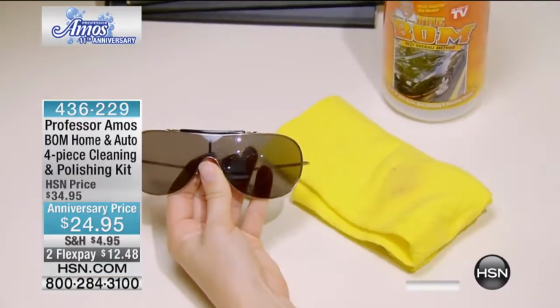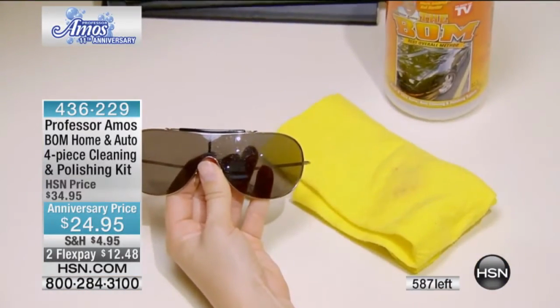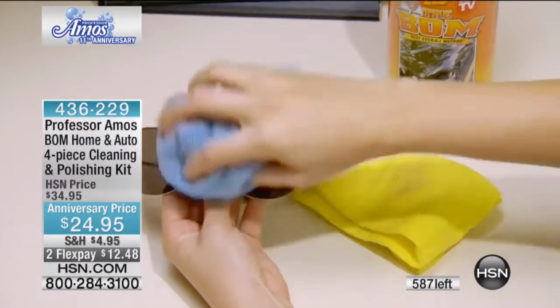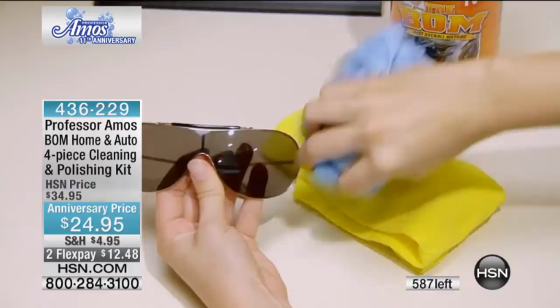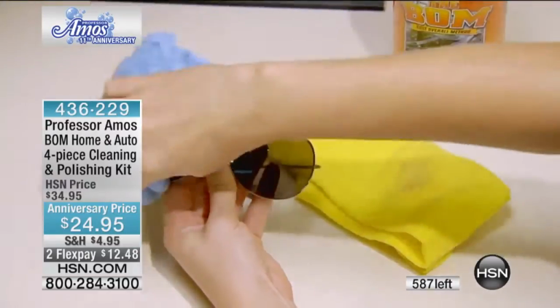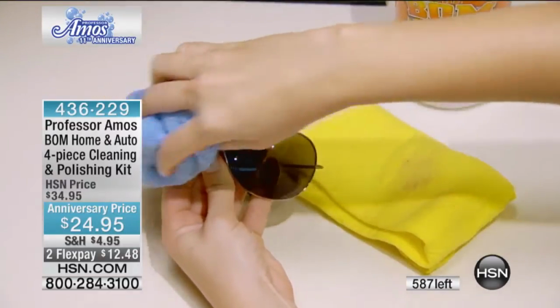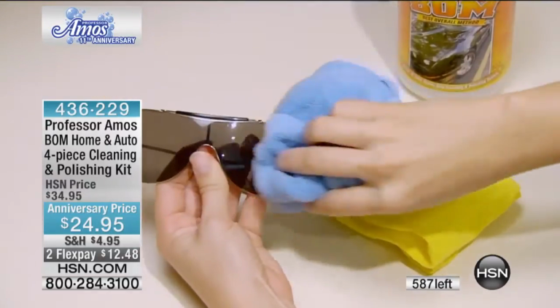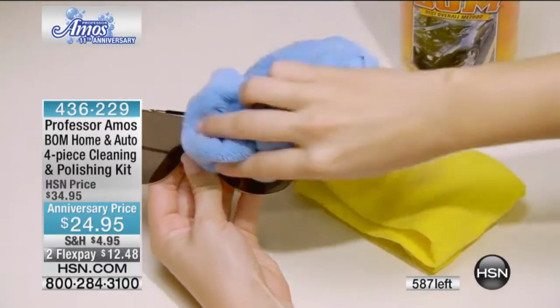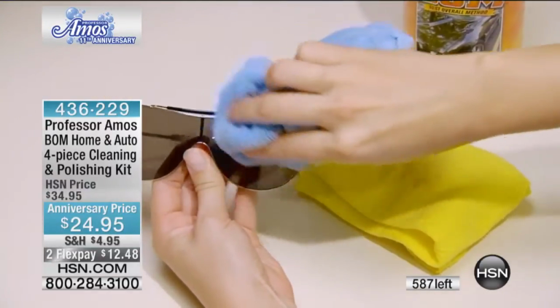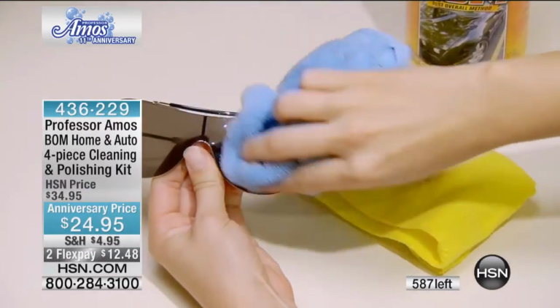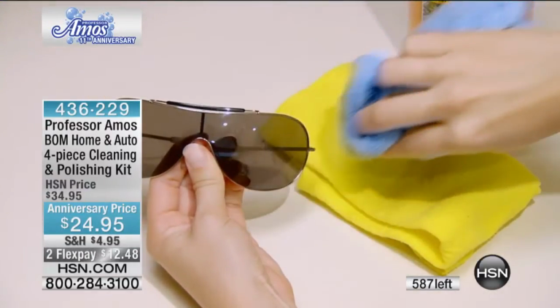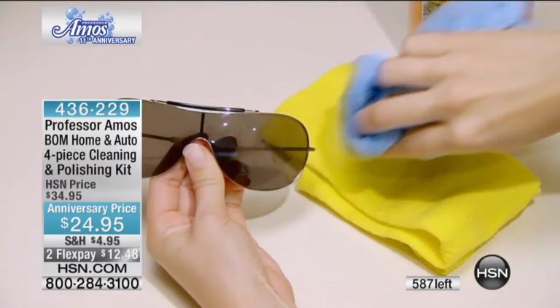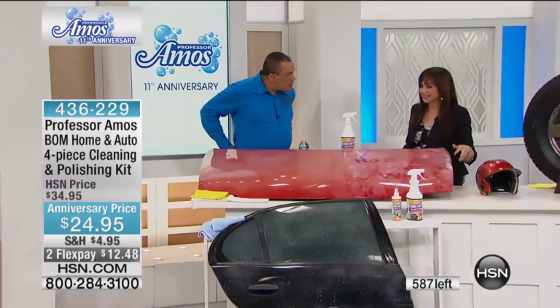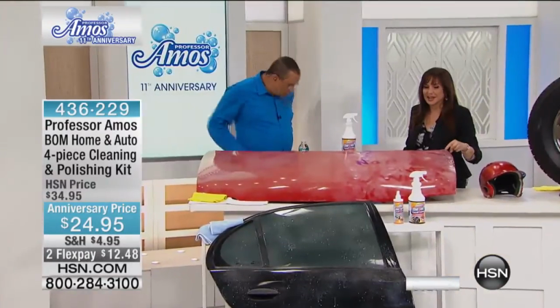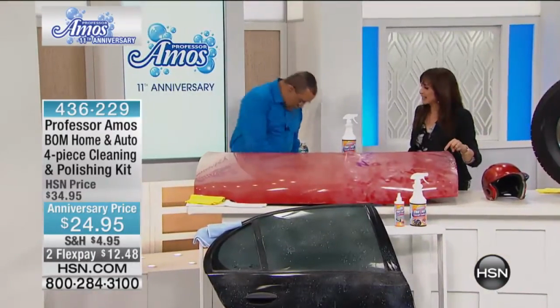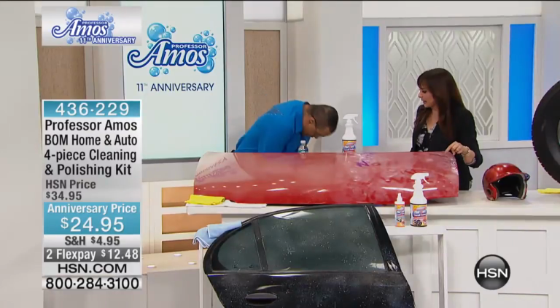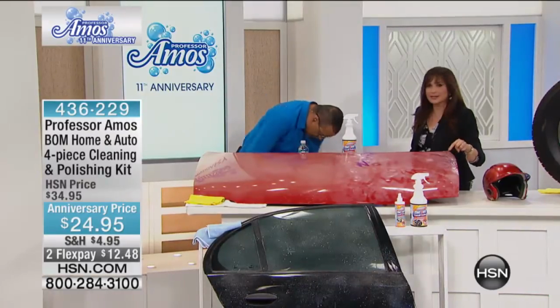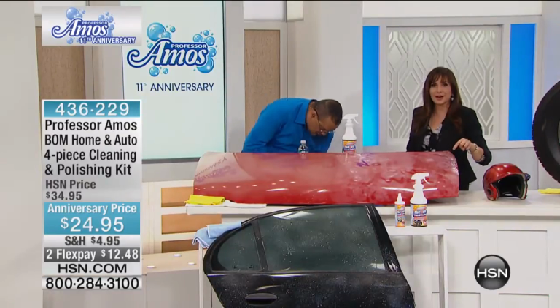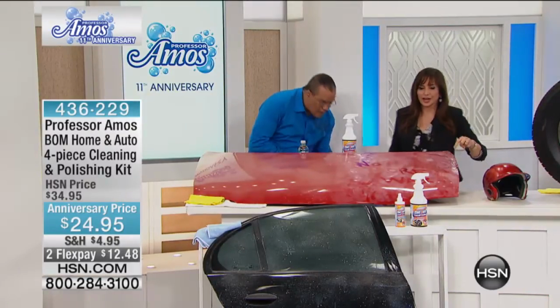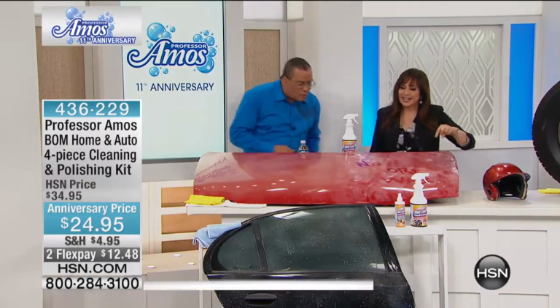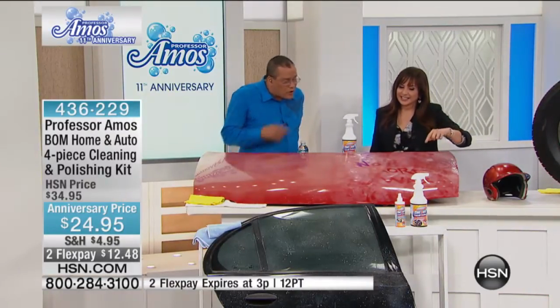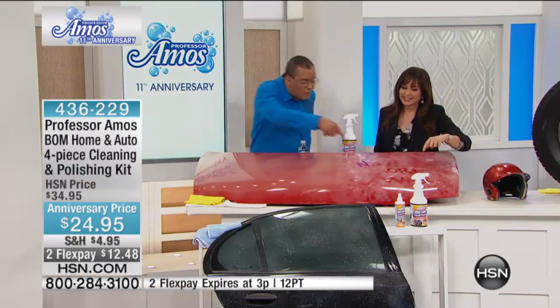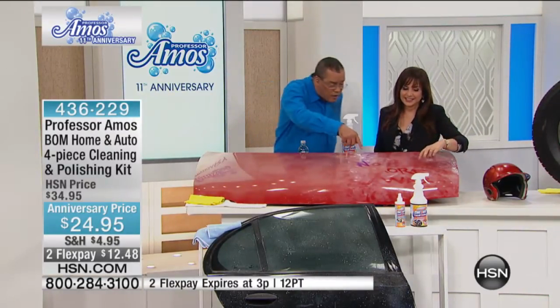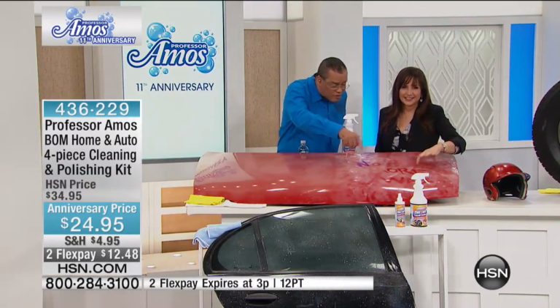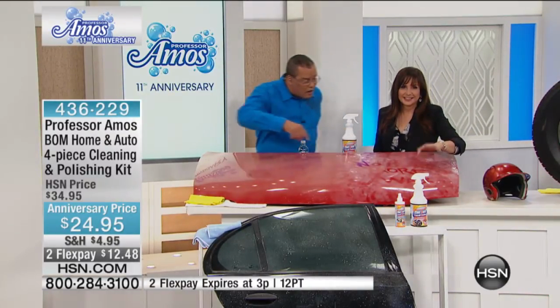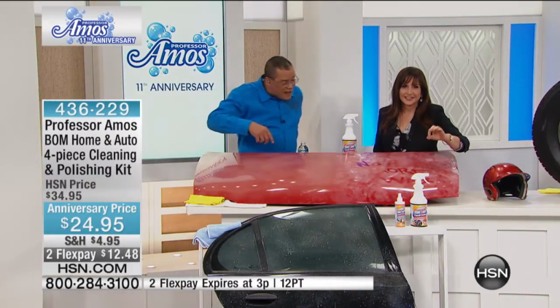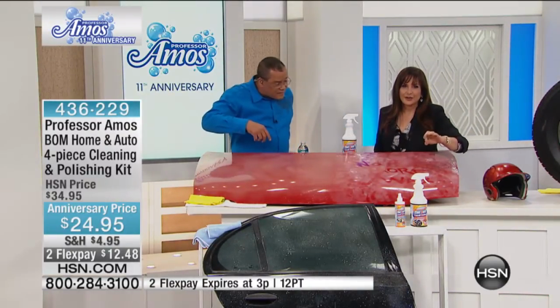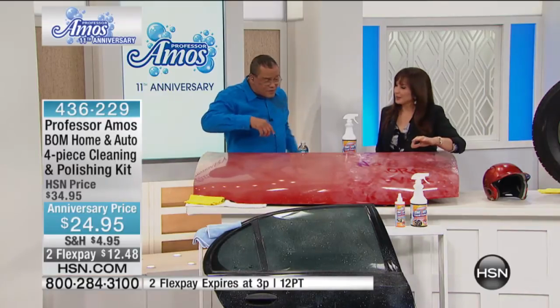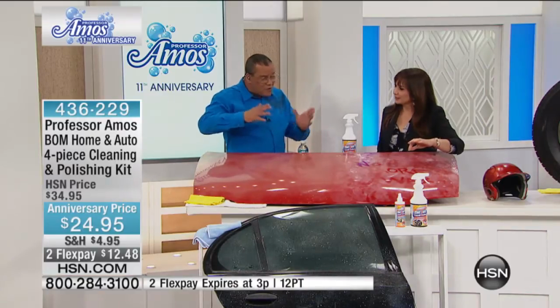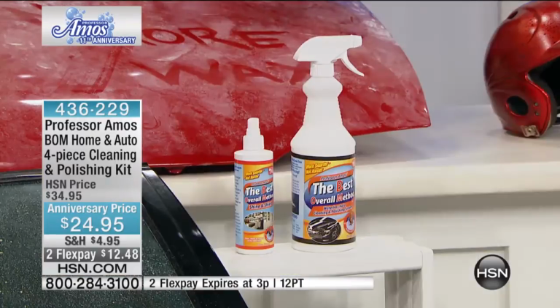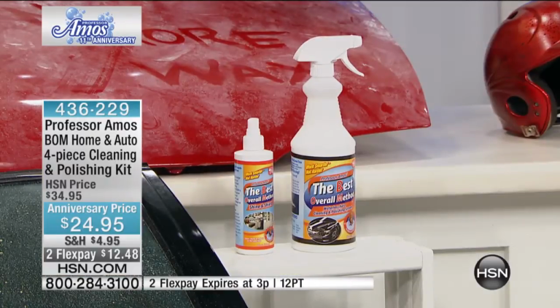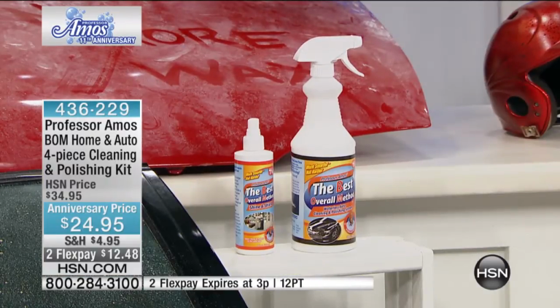Here we are with a very interesting display. I hate to see what happened to the rest of the car here. No more those hard-to-put-on, hard-to-take-off waxes — this is gonna do it. $24.95.